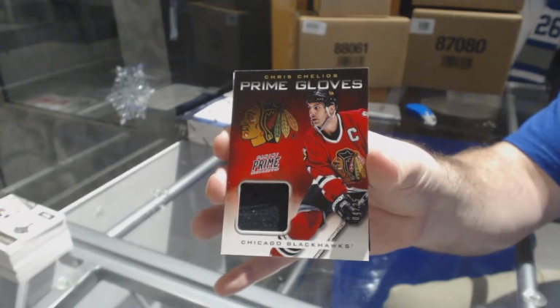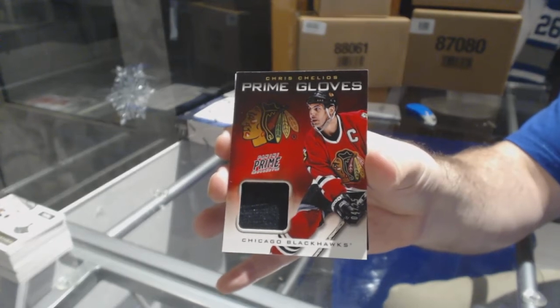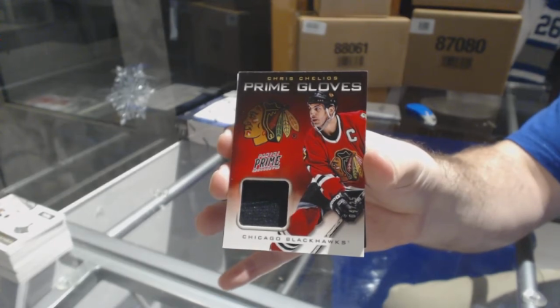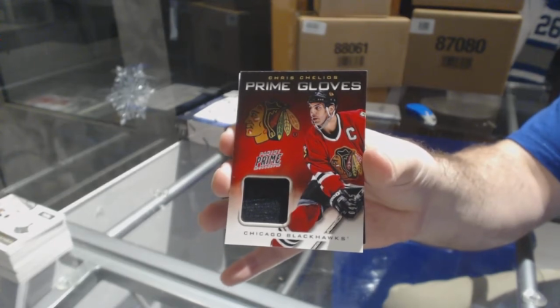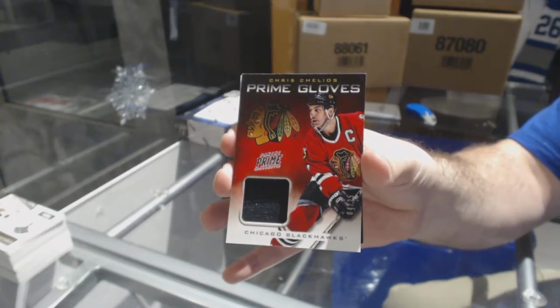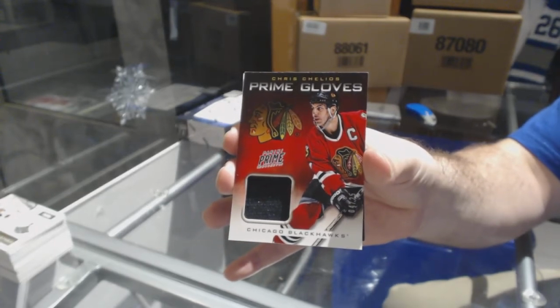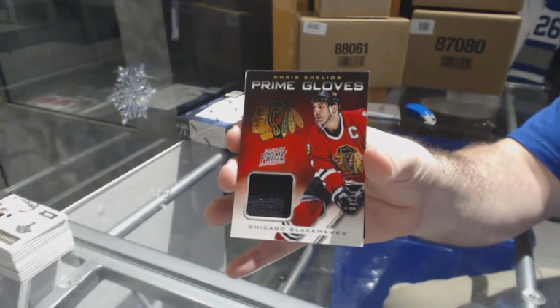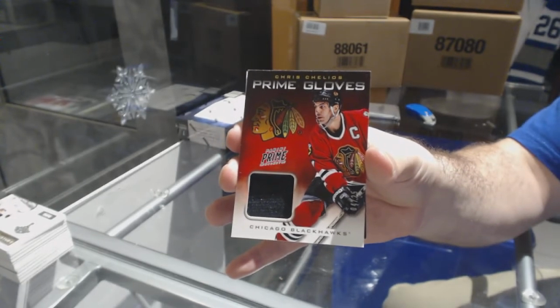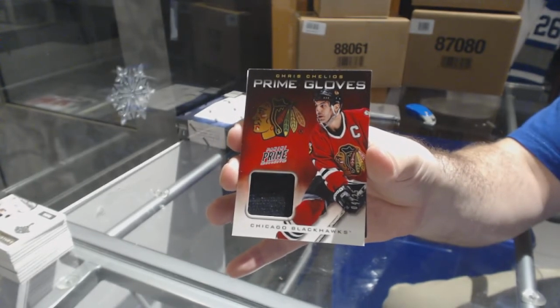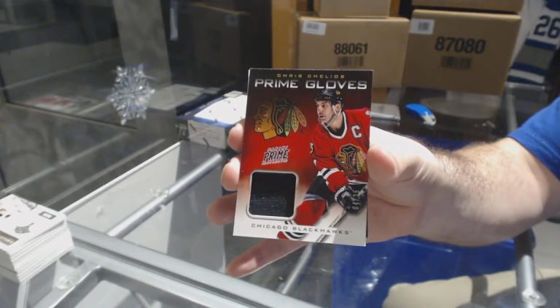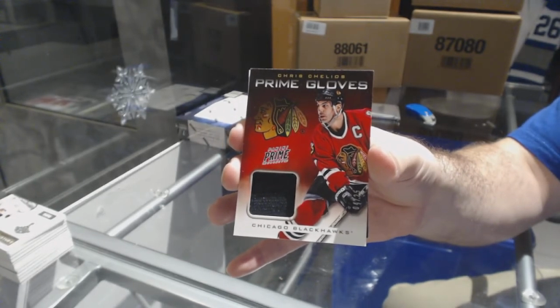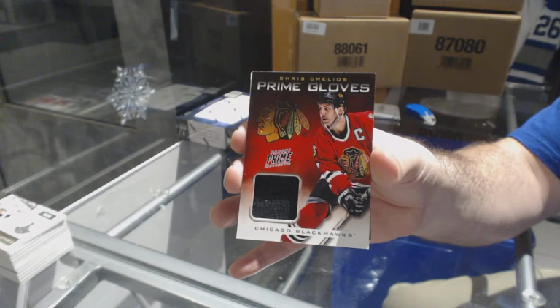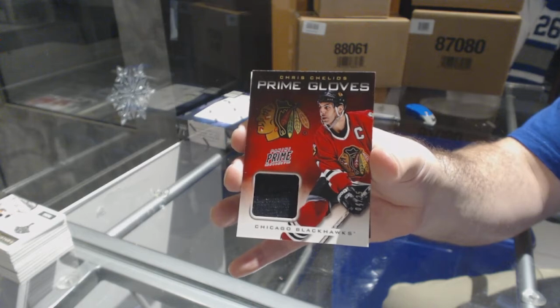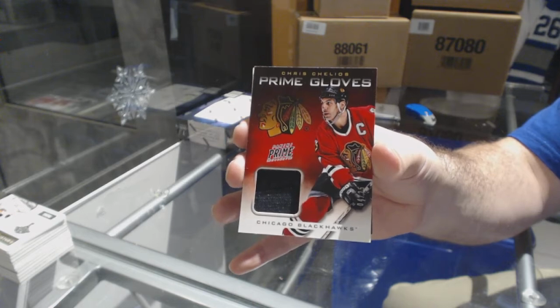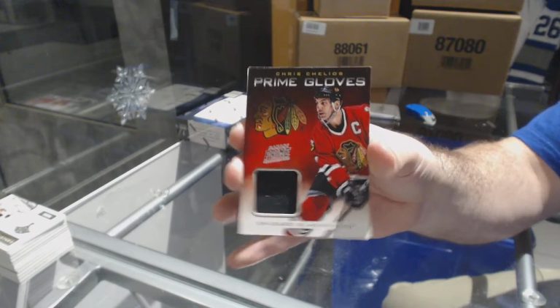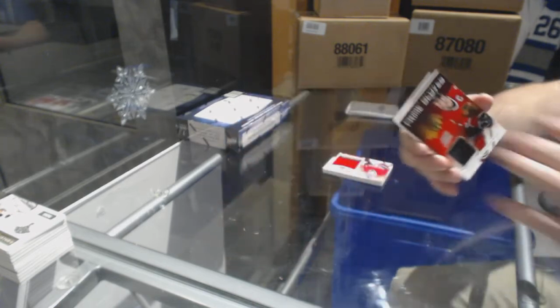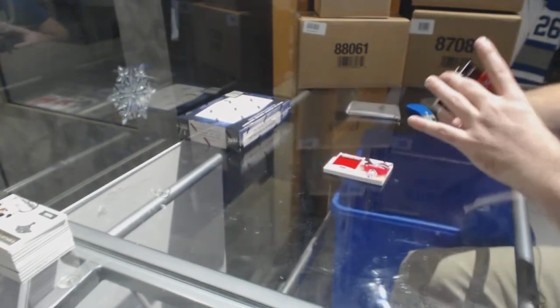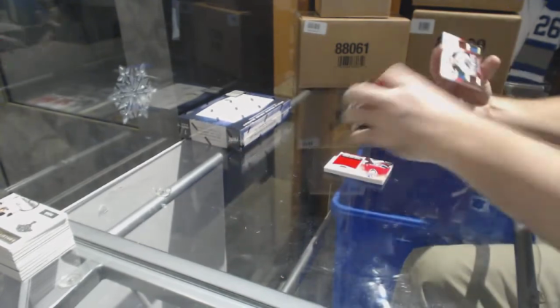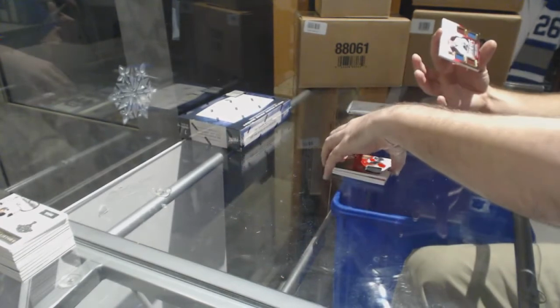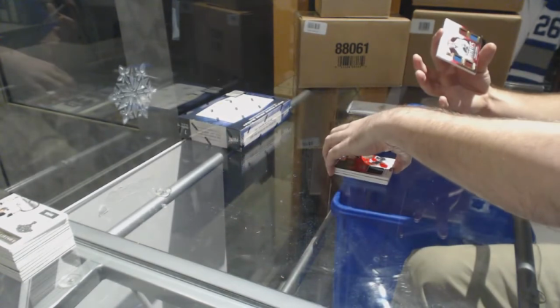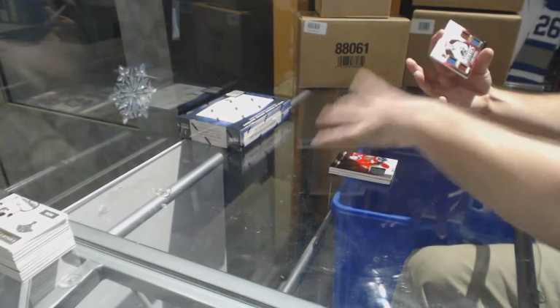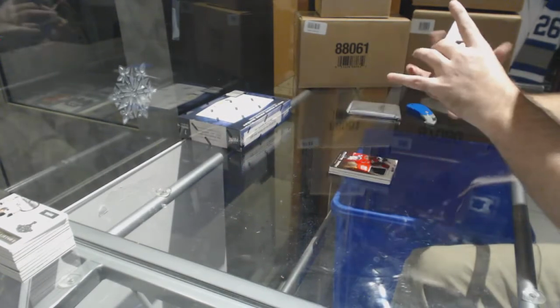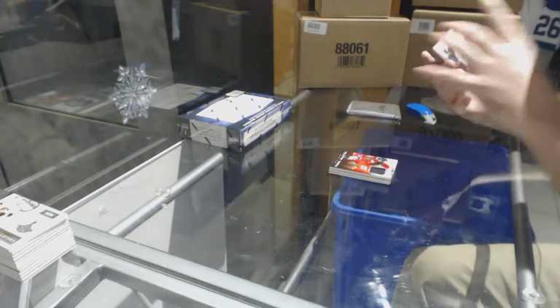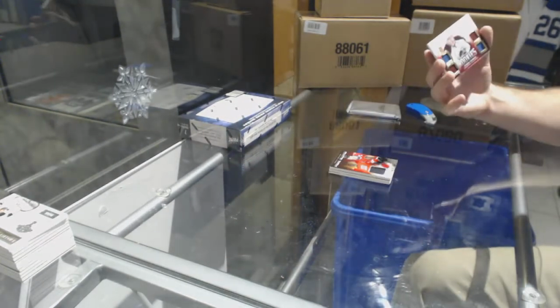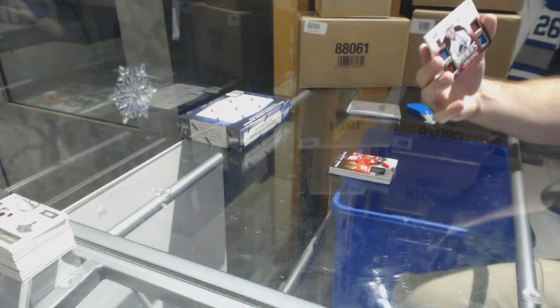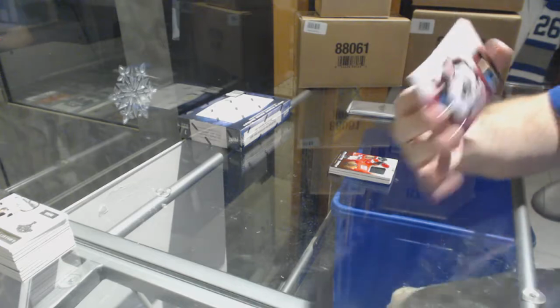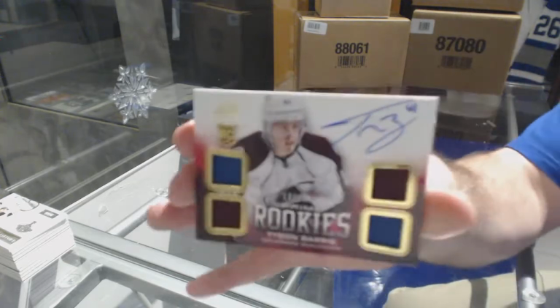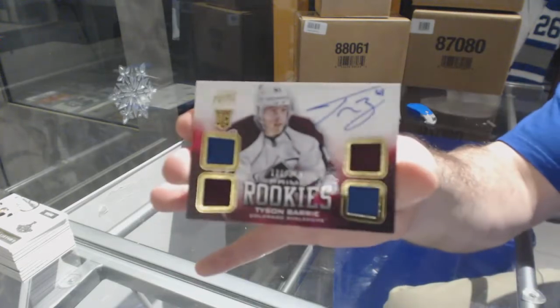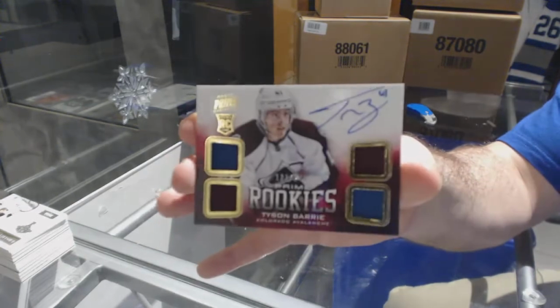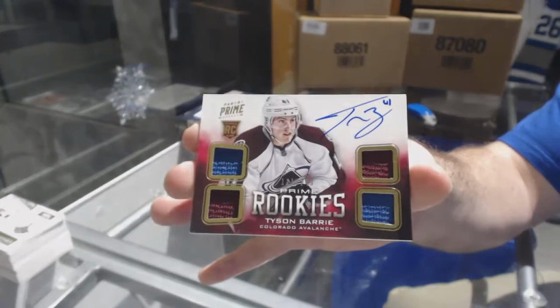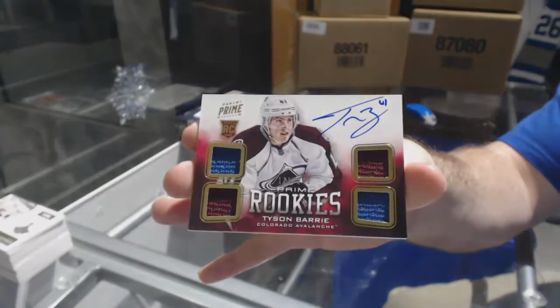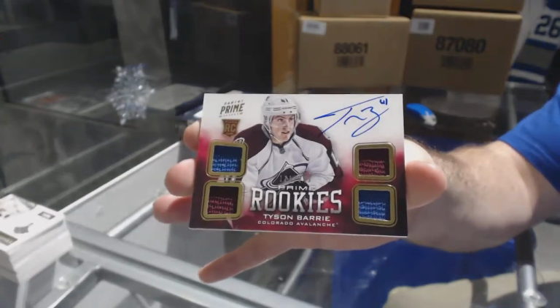Both socks, you need to let me know if you want me to random that or if you want to contact Euro and purchase it outright. And for the Avalanche, 249 Tyson Barrie. You want a random? Okay.